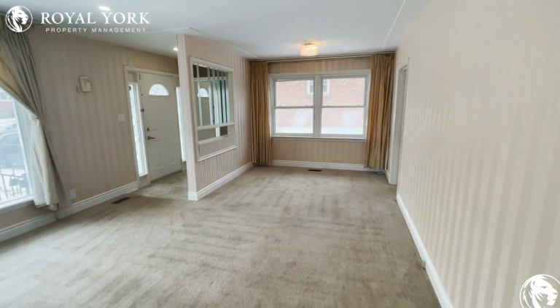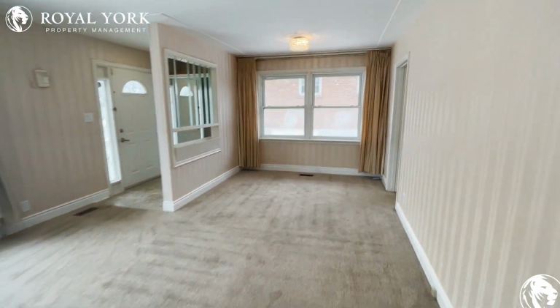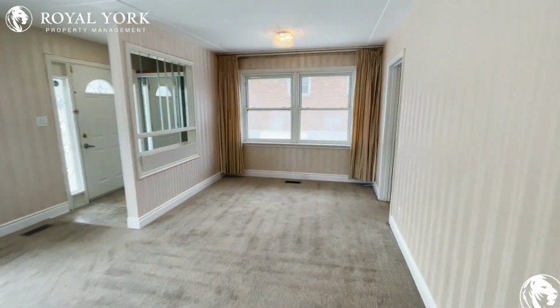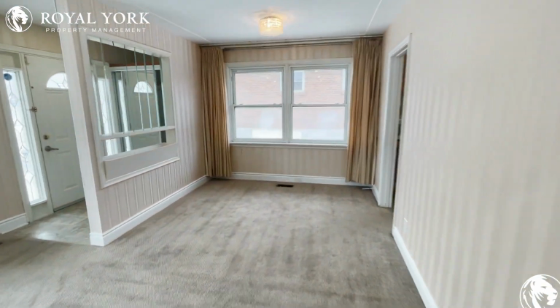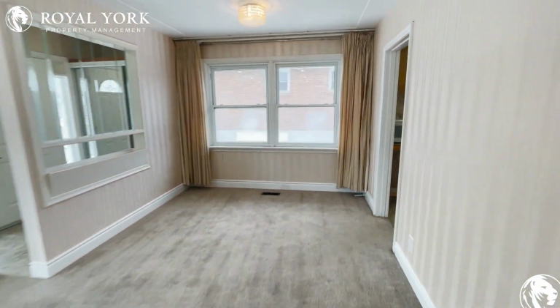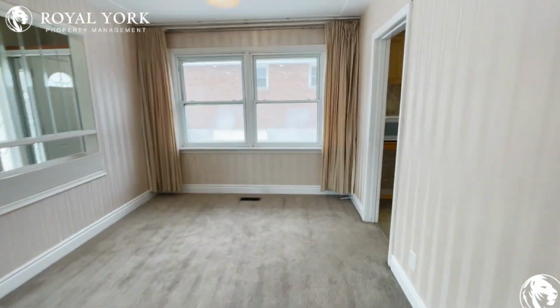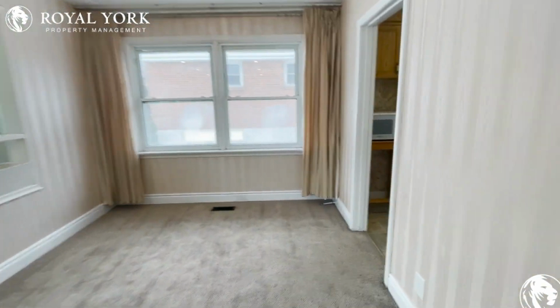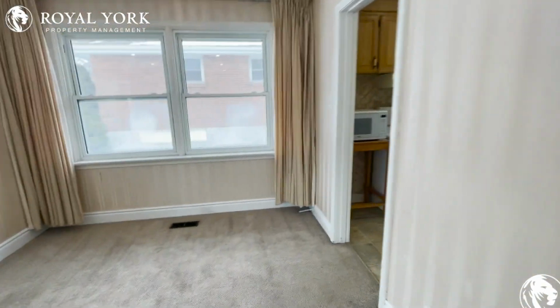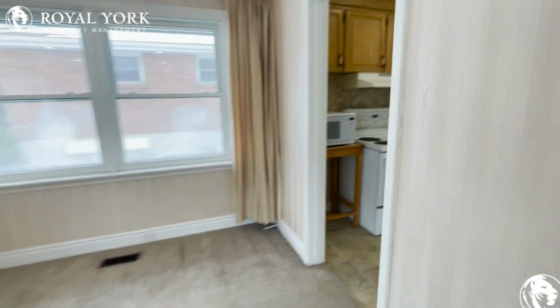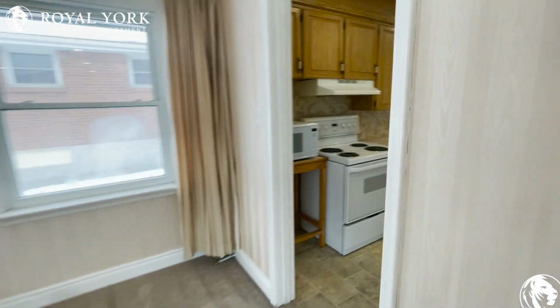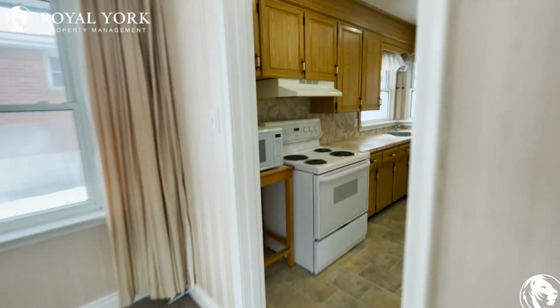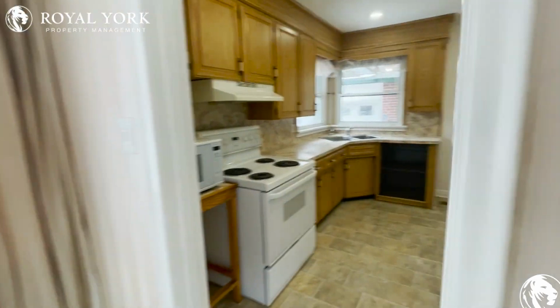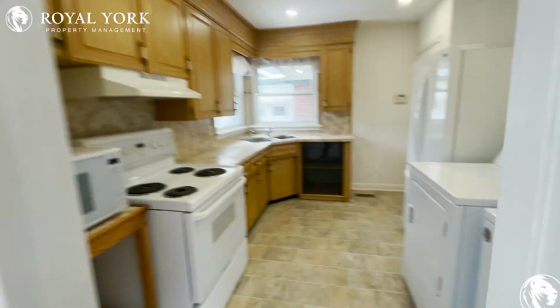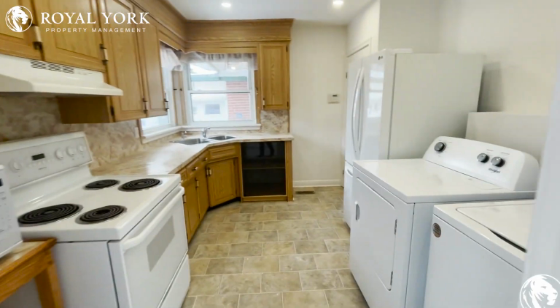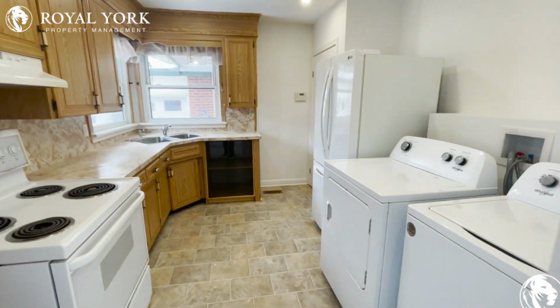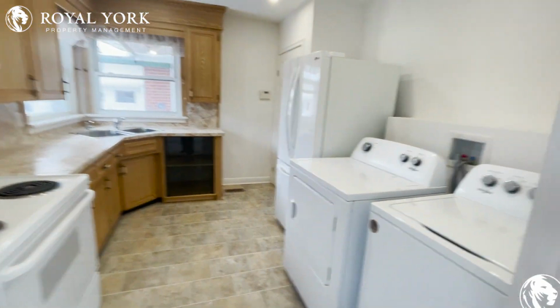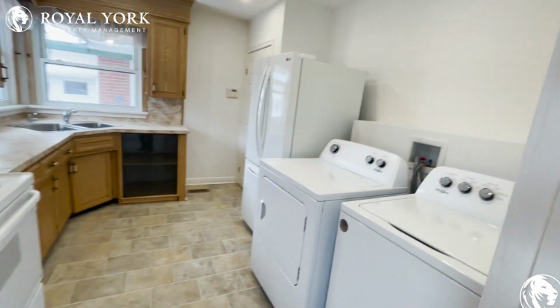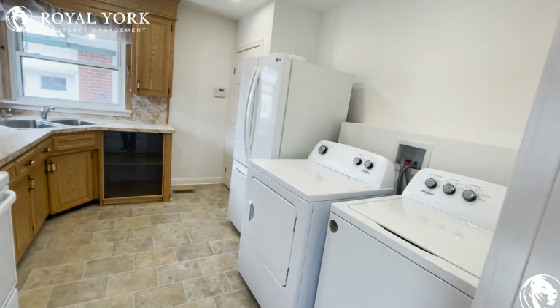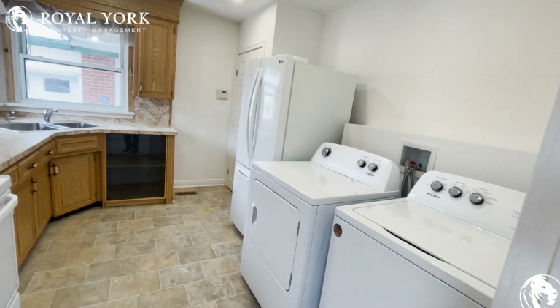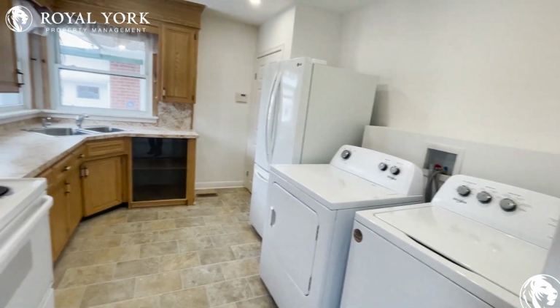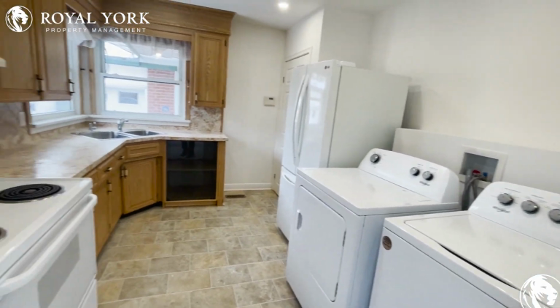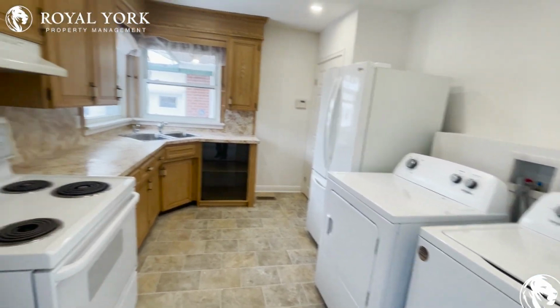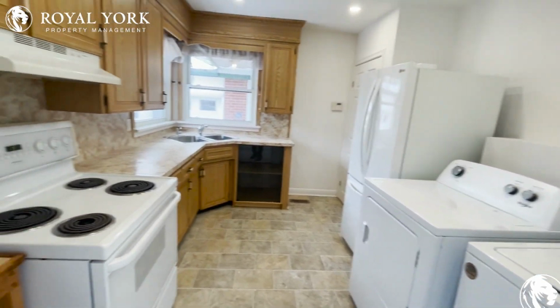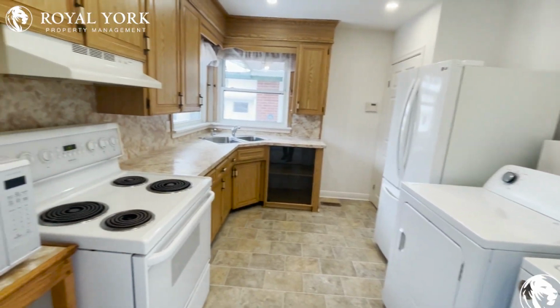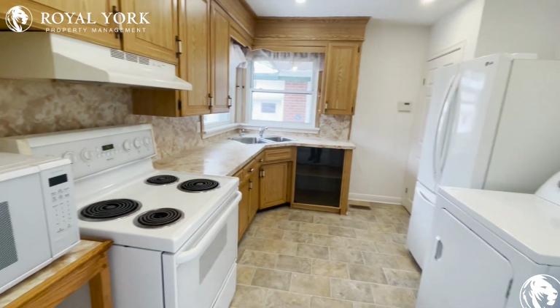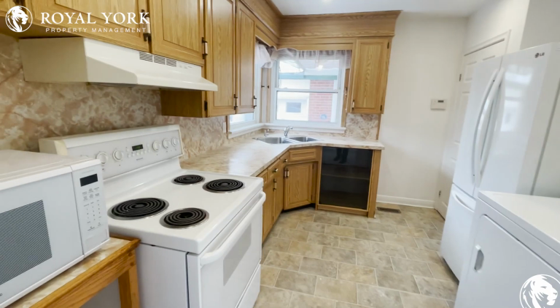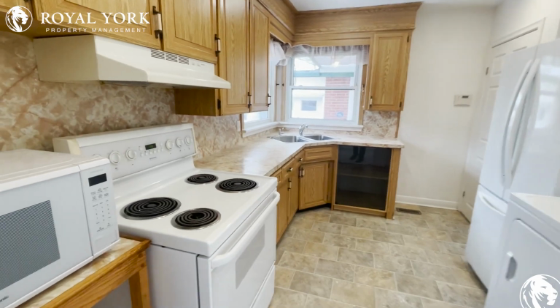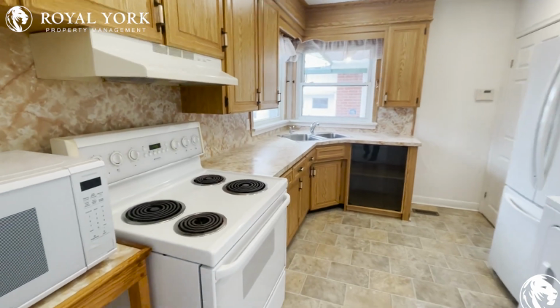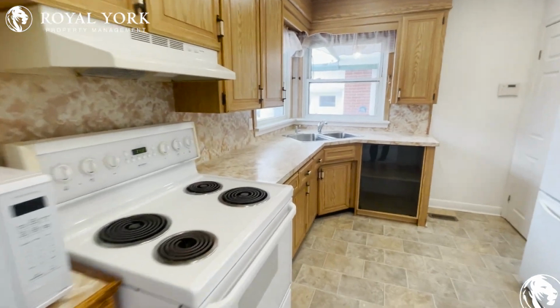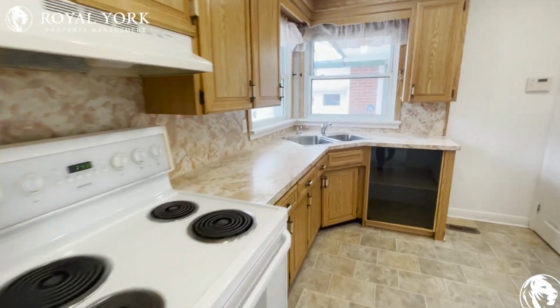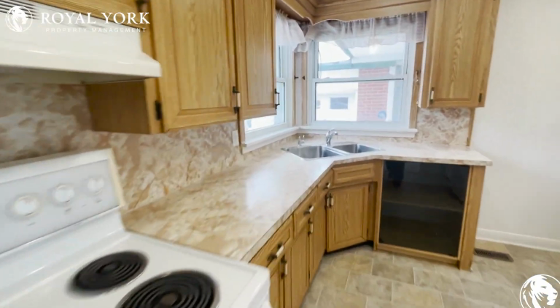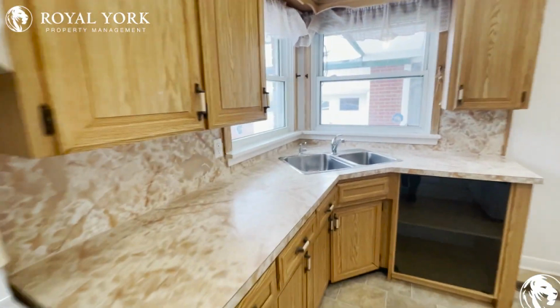From right where the dining table would be, you do have access to your kitchen and your laundry. You have all upgraded machines and a brand new fridge — absolutely stunning.